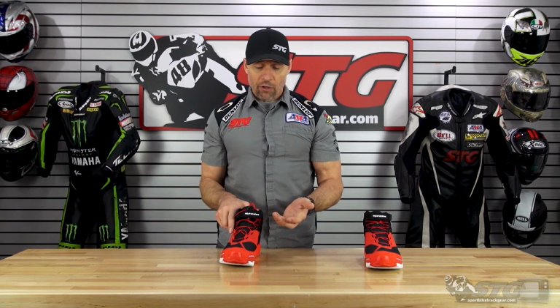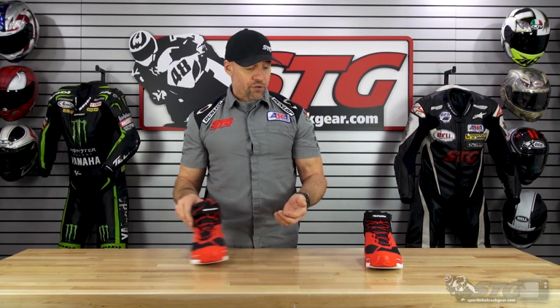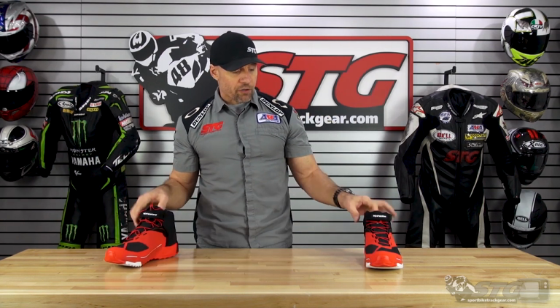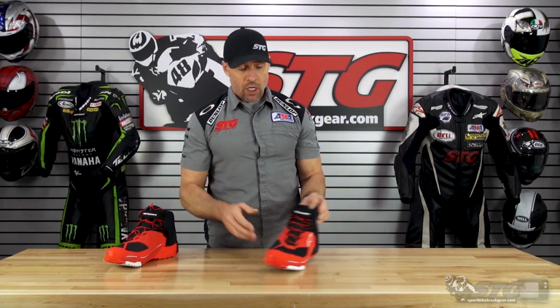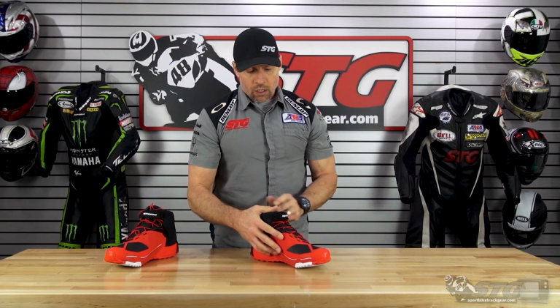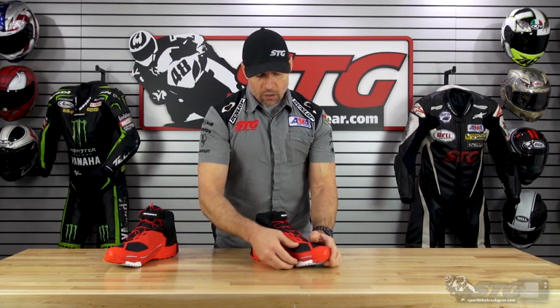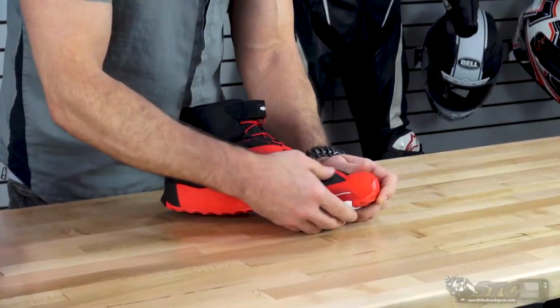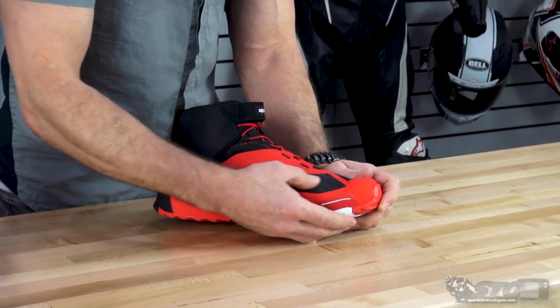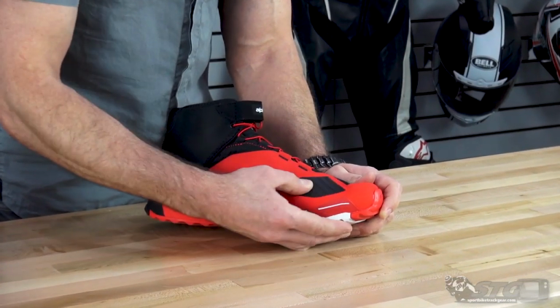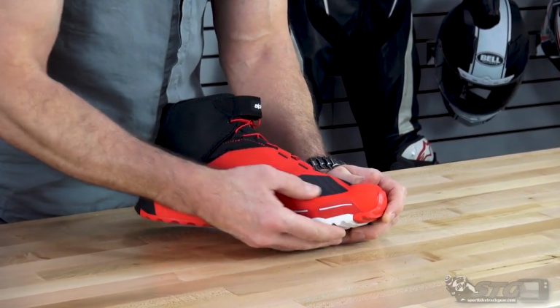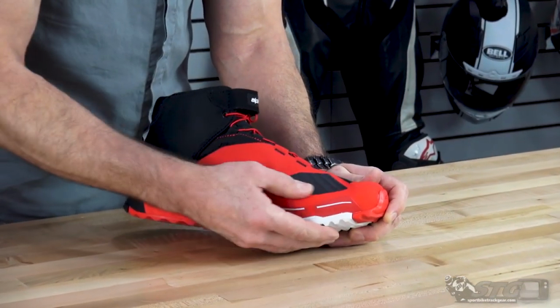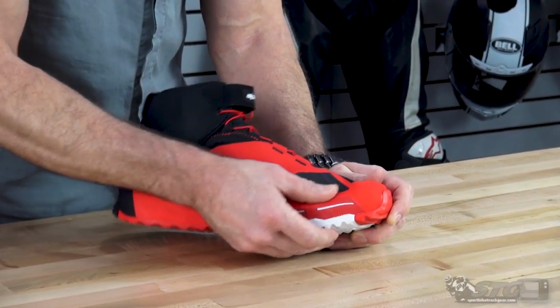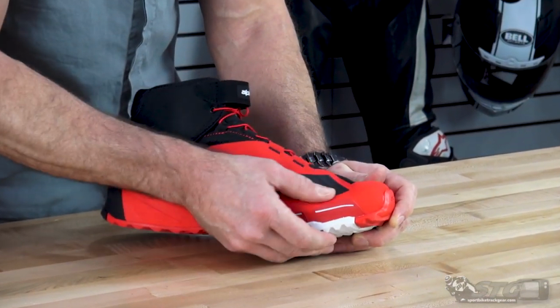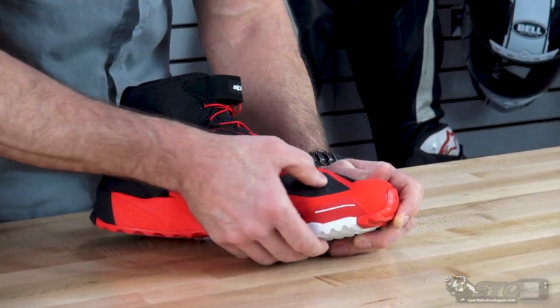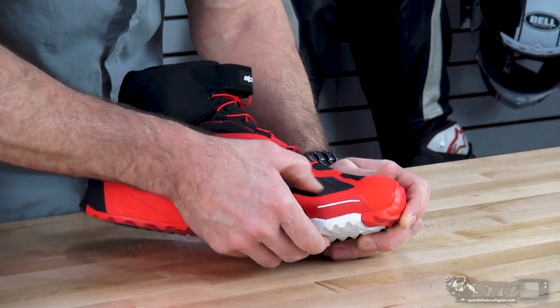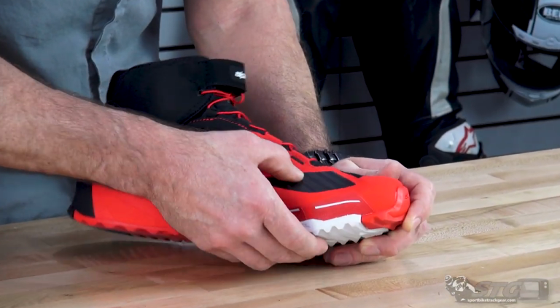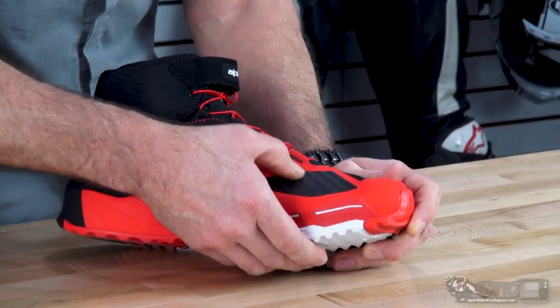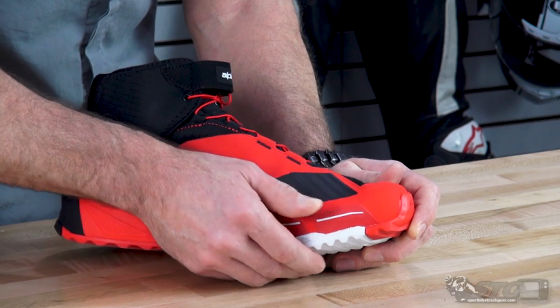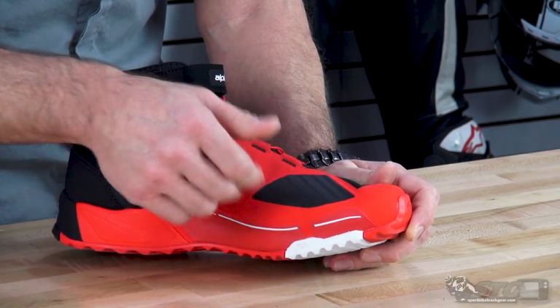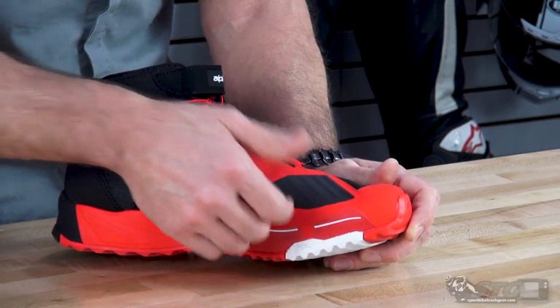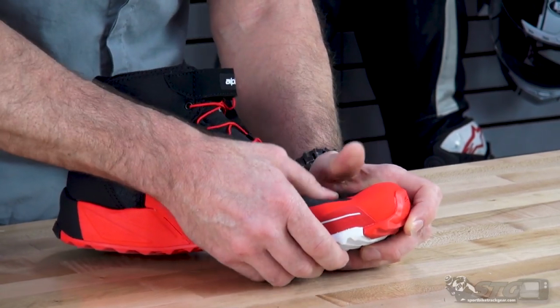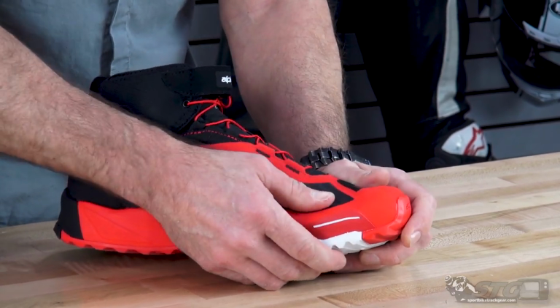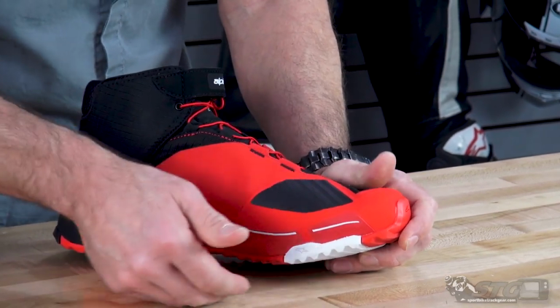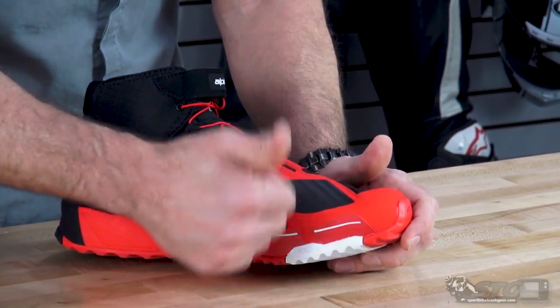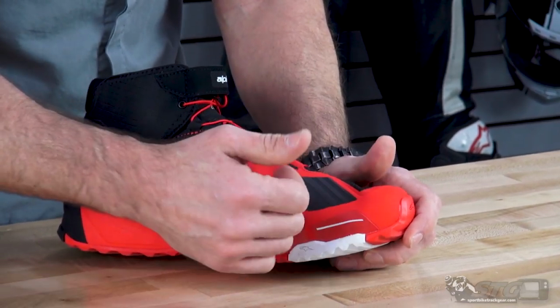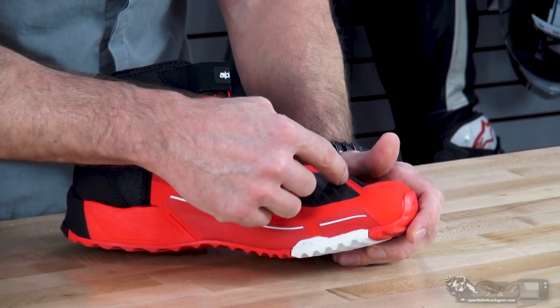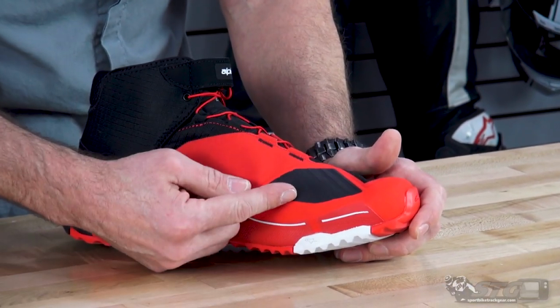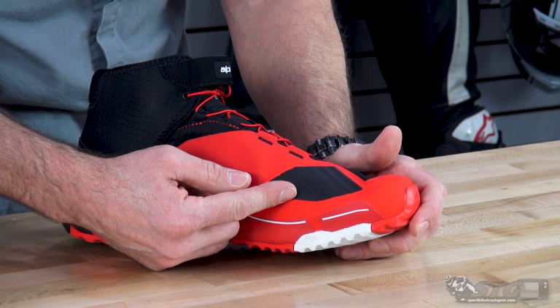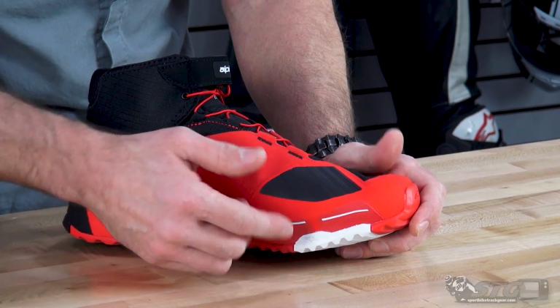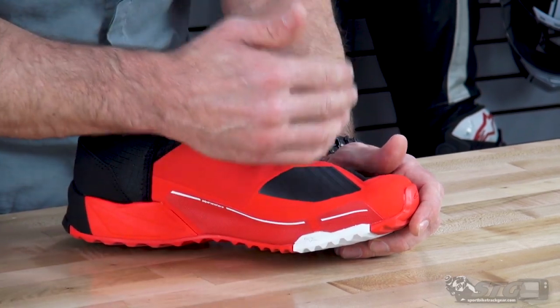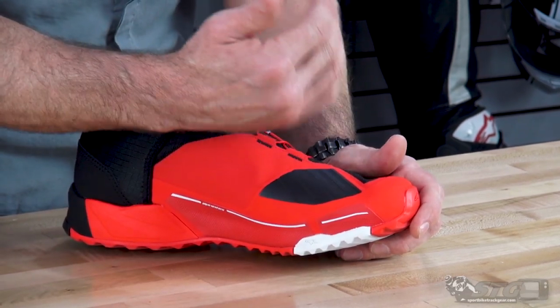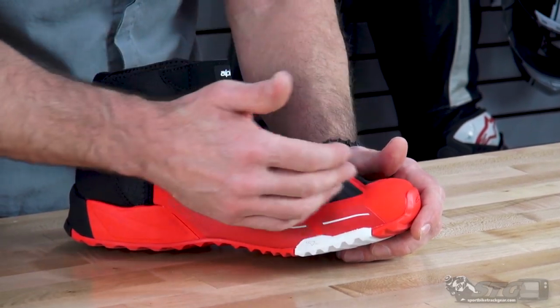Other features and benefits: the shifter pad is a TPU material here. It feels robust and abrasion resistant, so the gear shifter is not going to beat the hell out of it. And that's black in color, so it really should hold up.